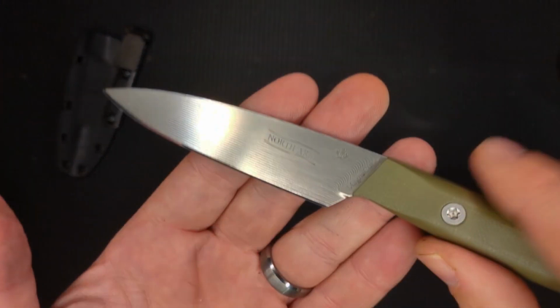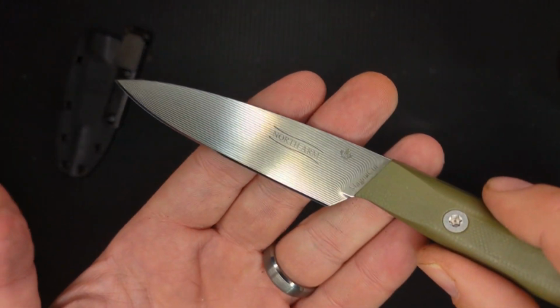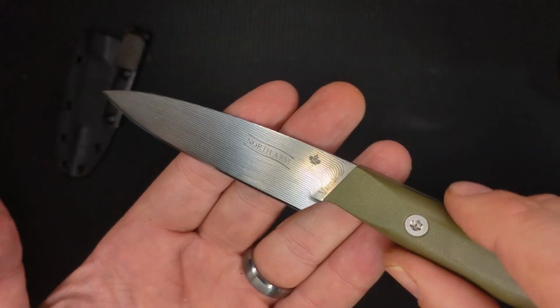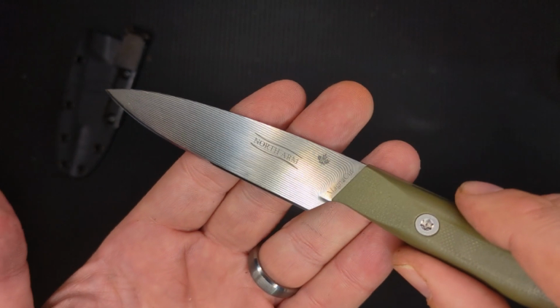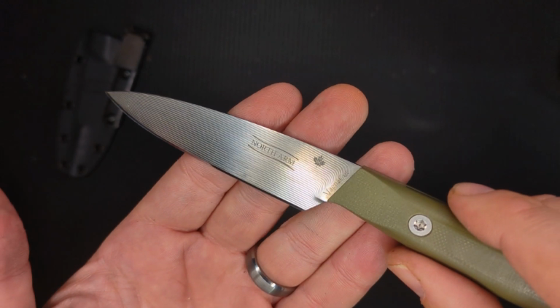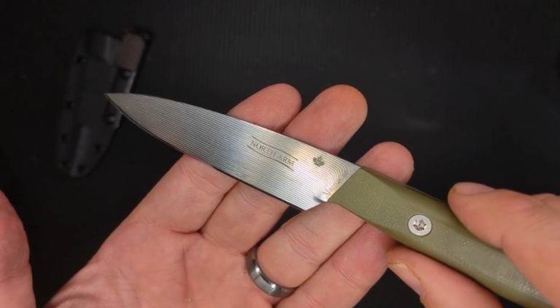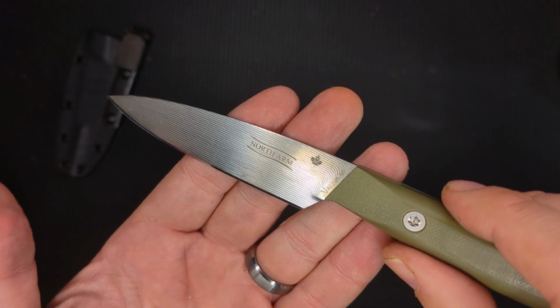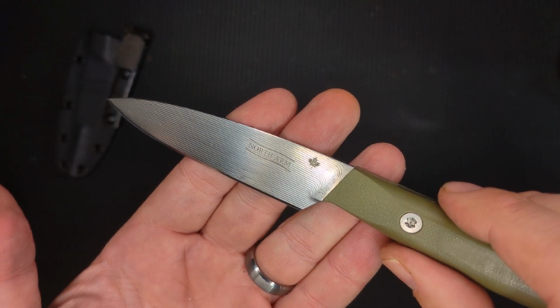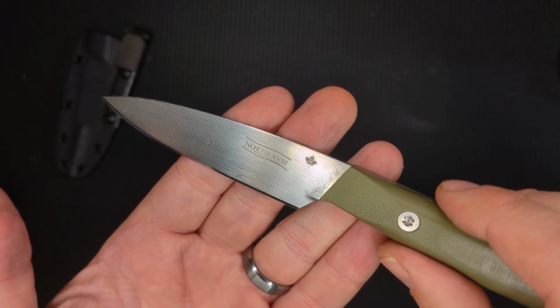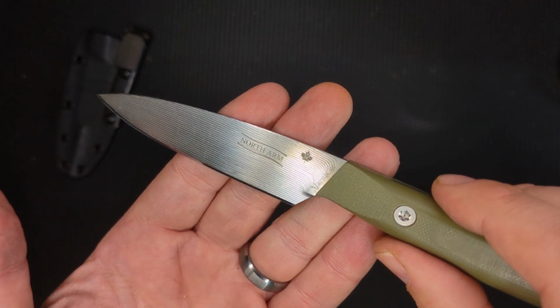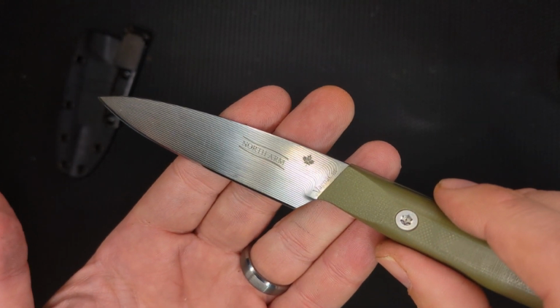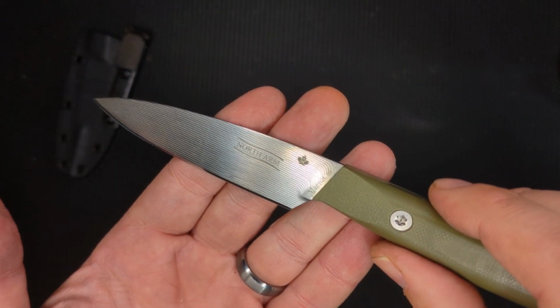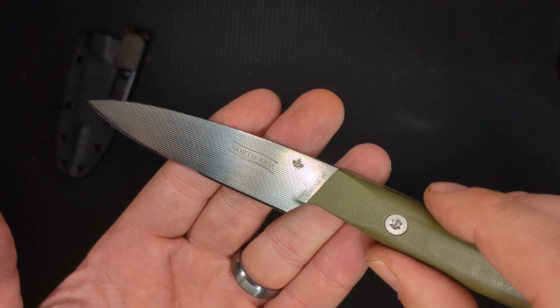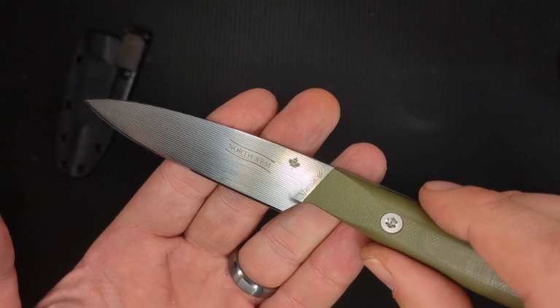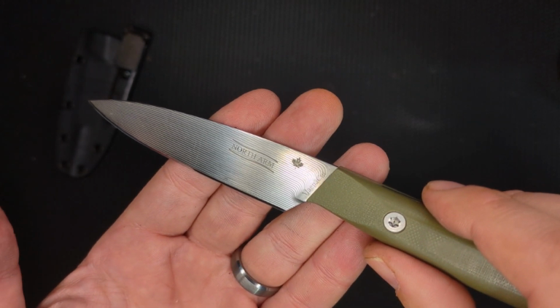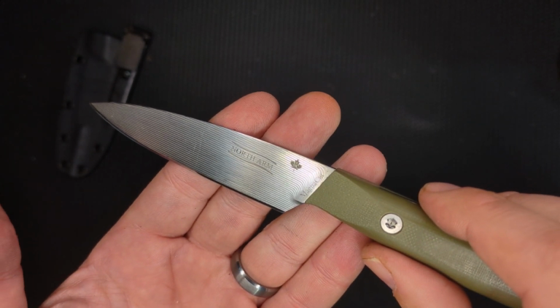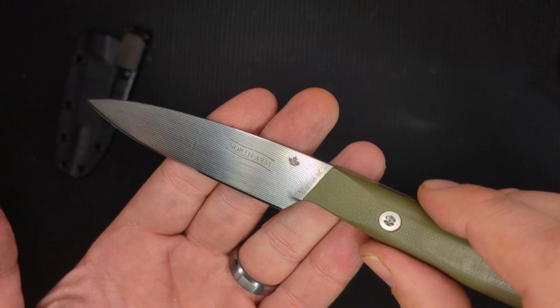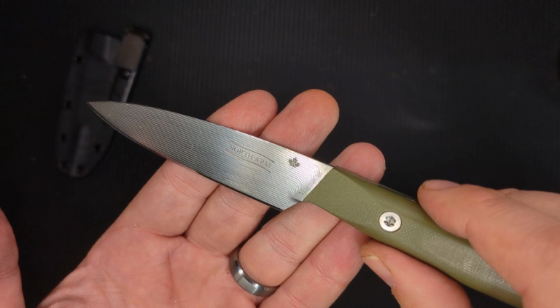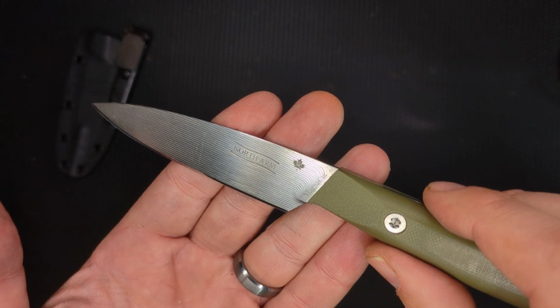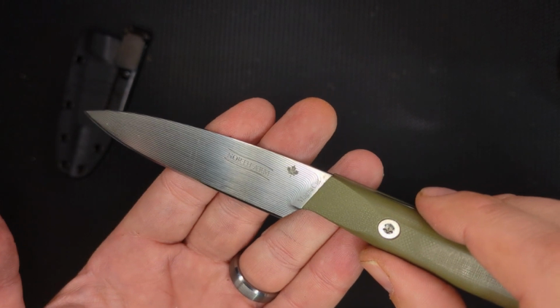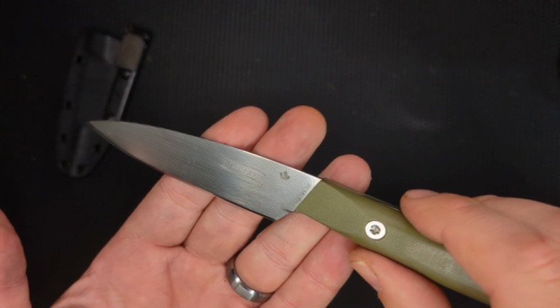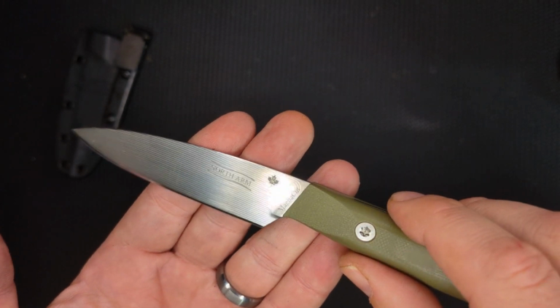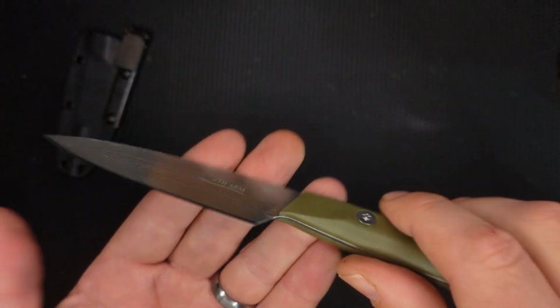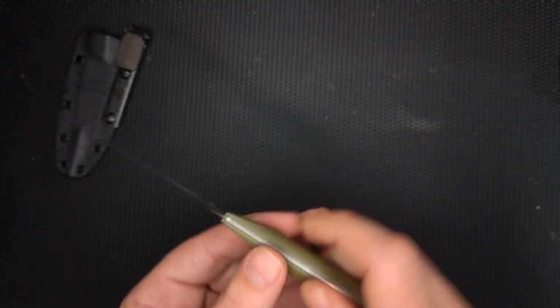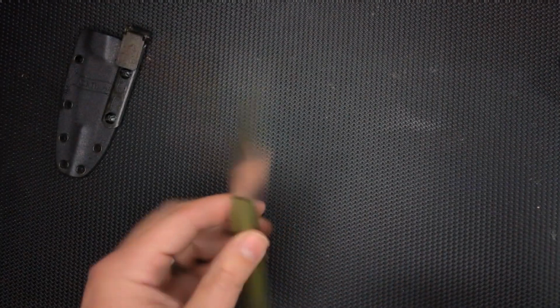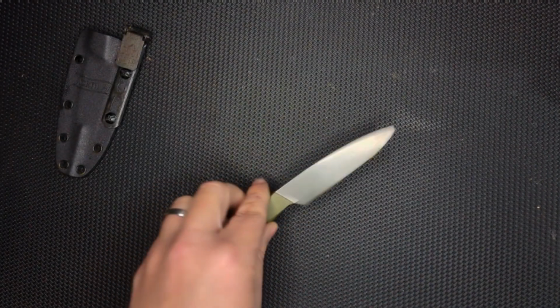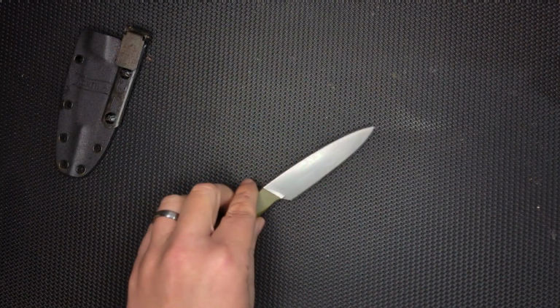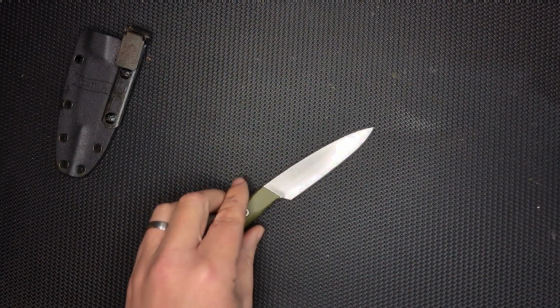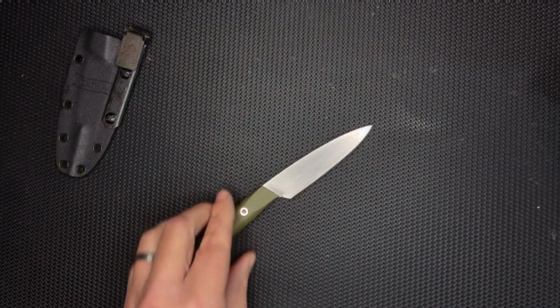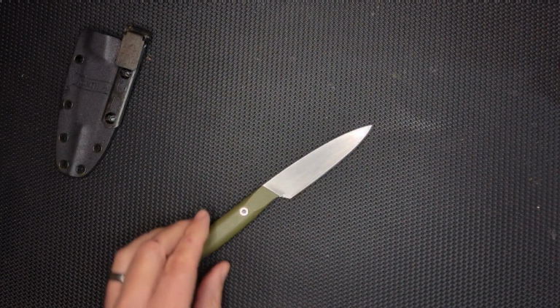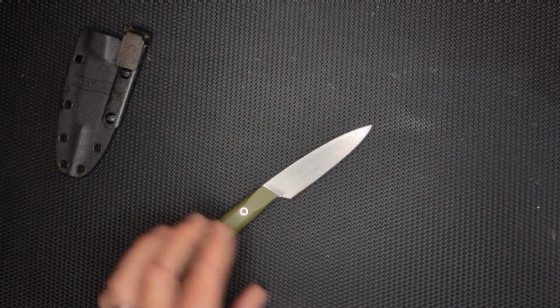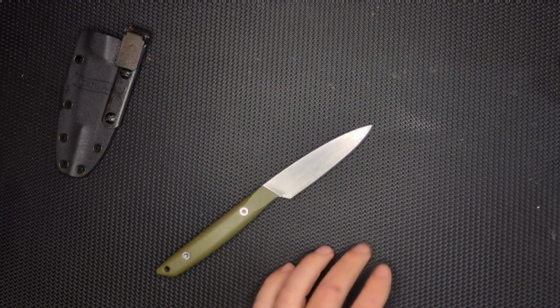I also like that it's made in British Columbia. I'm from Pennsylvania, but I like supporting makers in Canada too, and I really like North Arms. They also make a couple other knives that I really like.